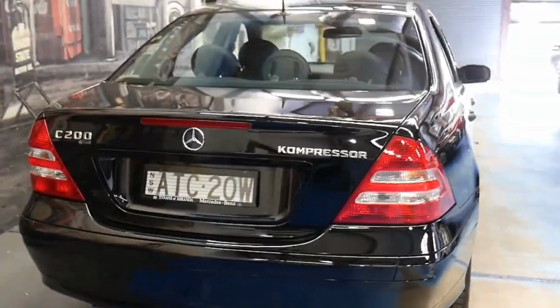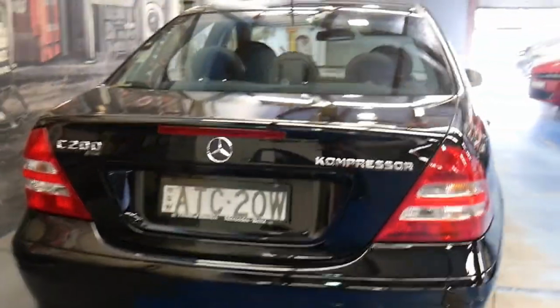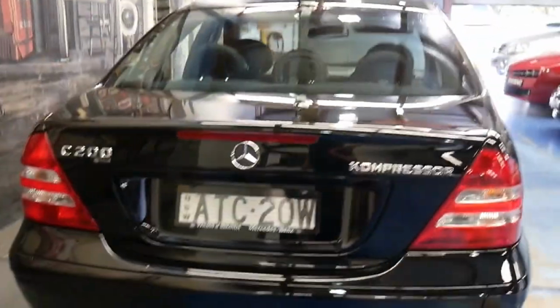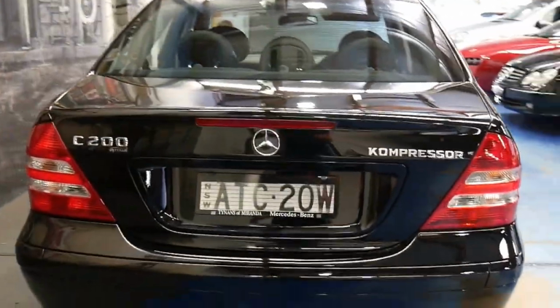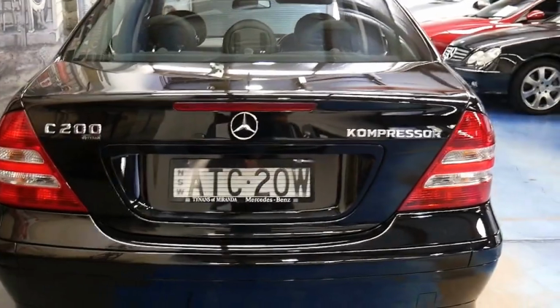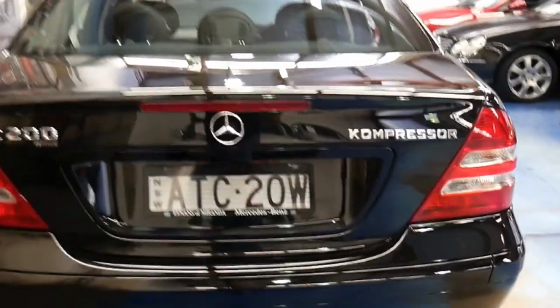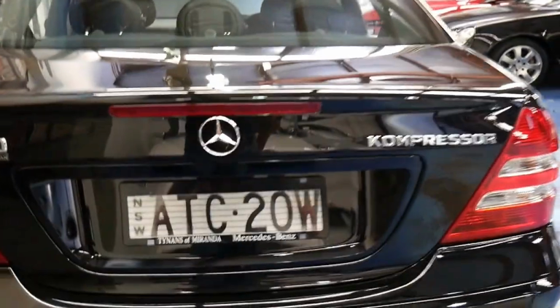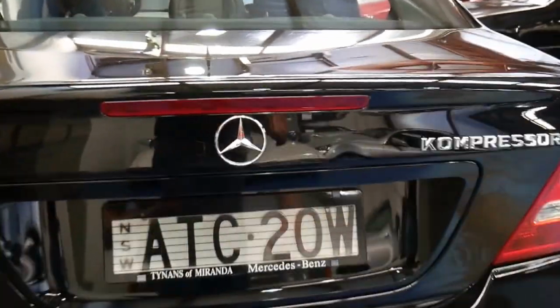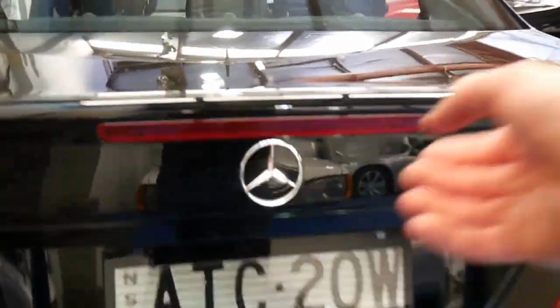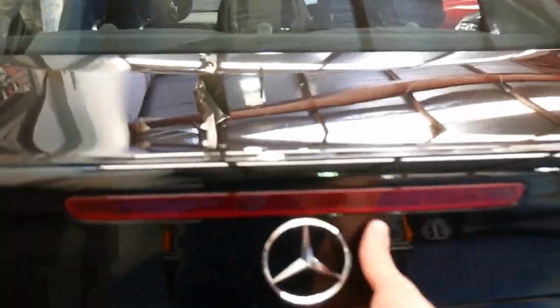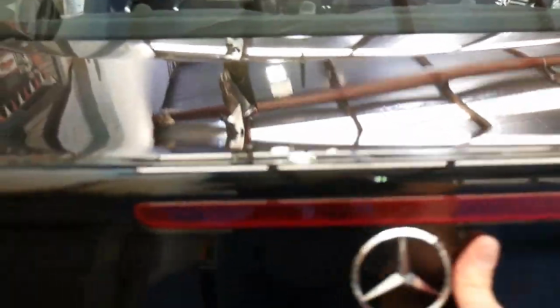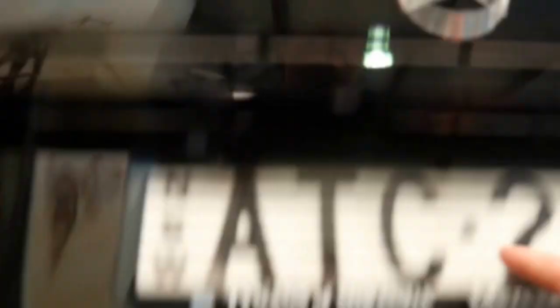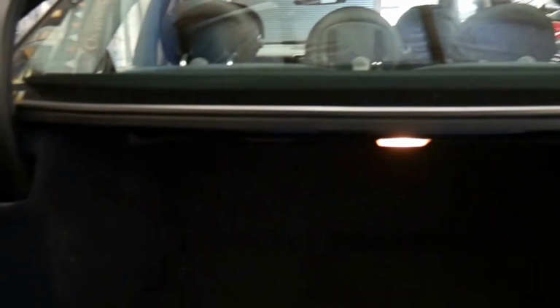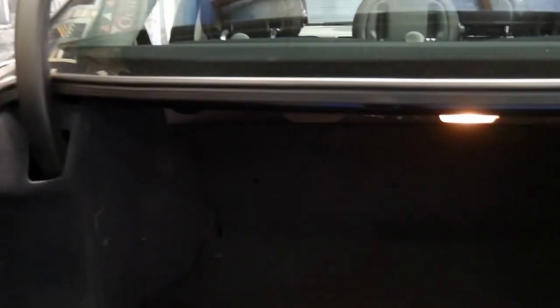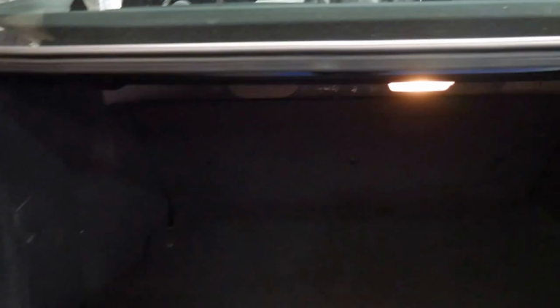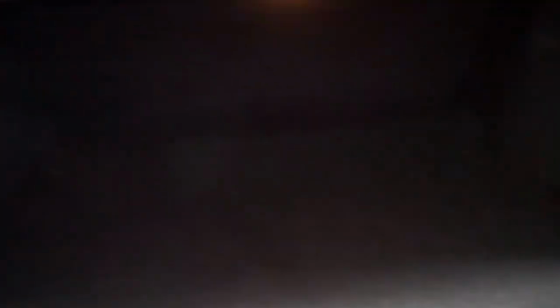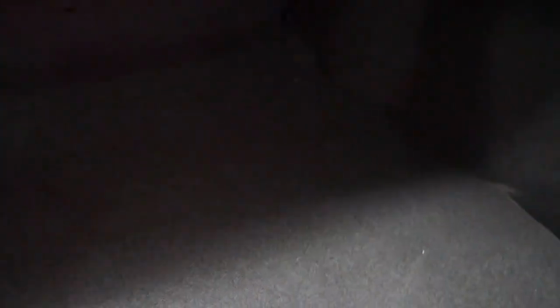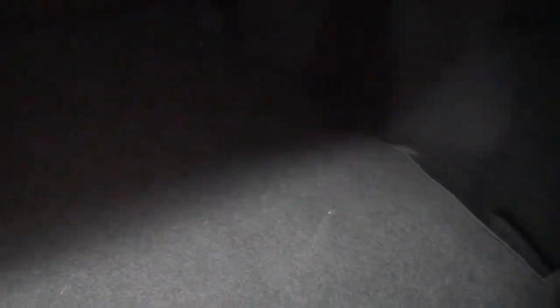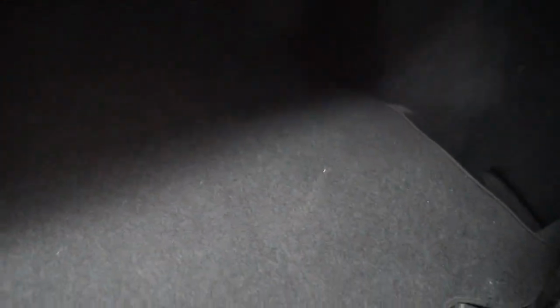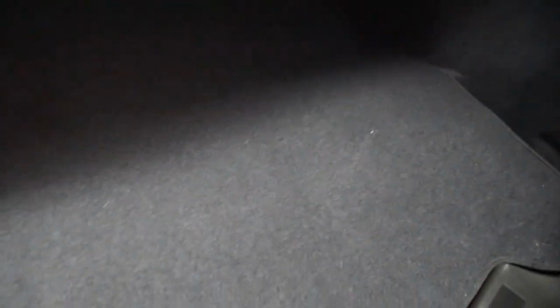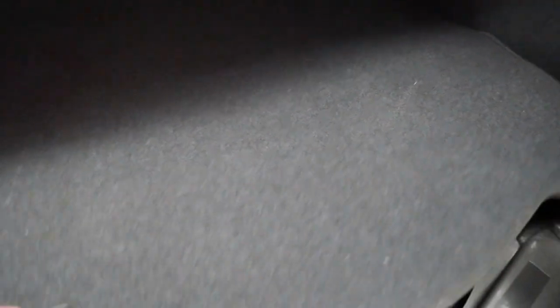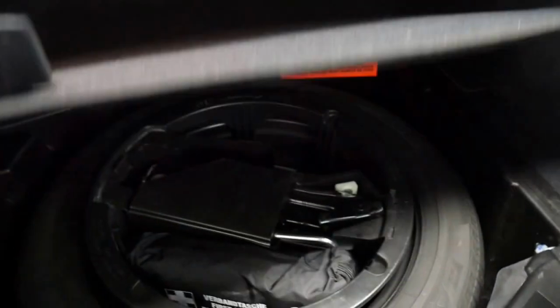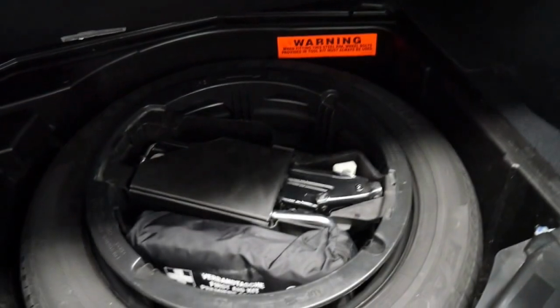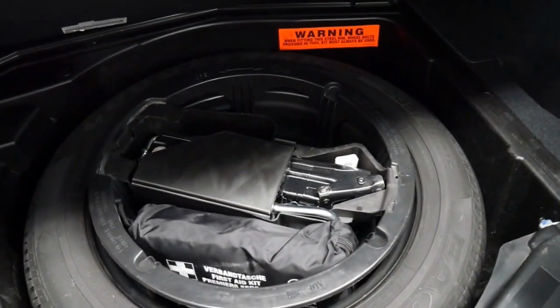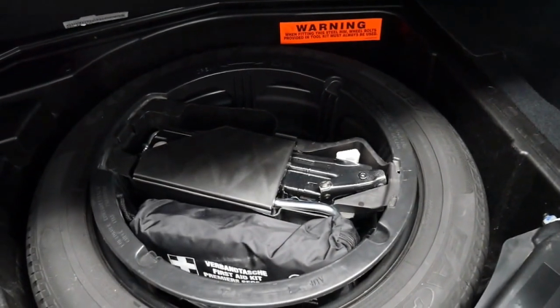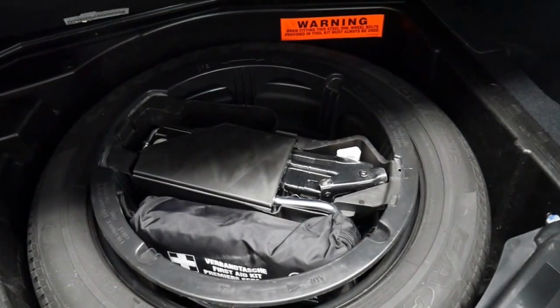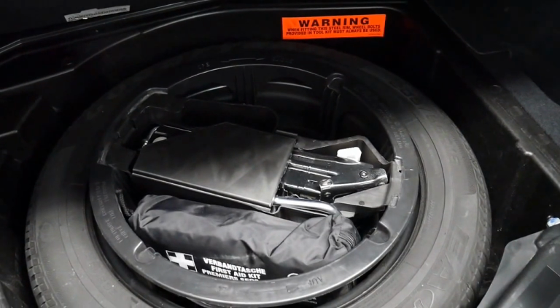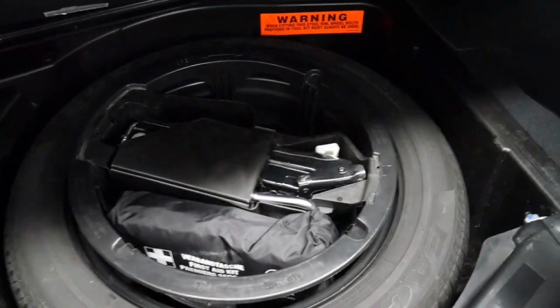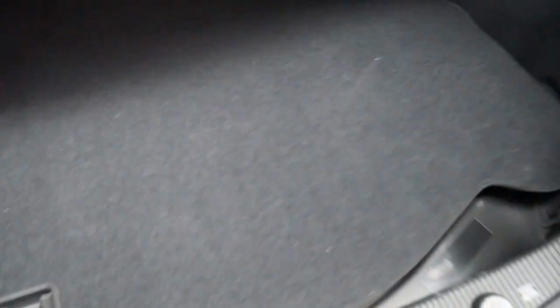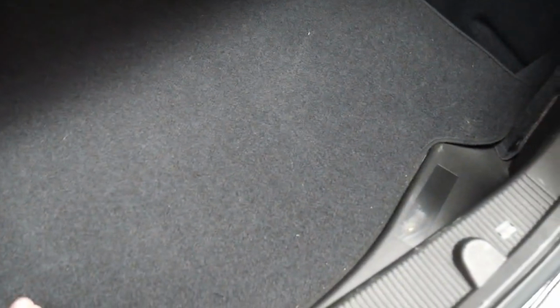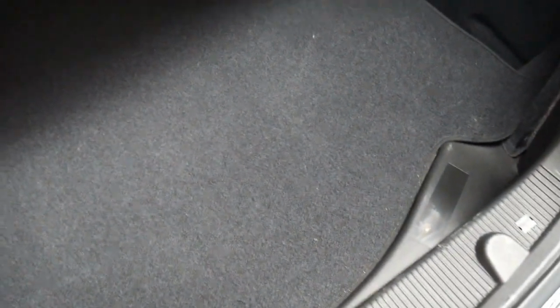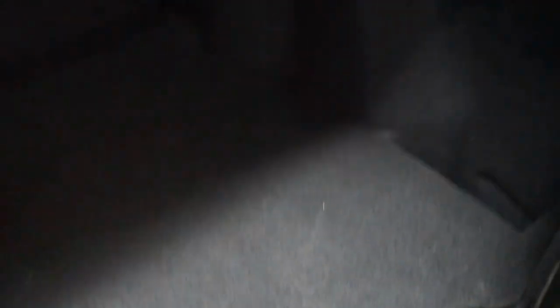Looks like it's got the original number plates on it from new — ATC20W. All the books are present. It's got two keys, a full-size spare, and all the tools are present.